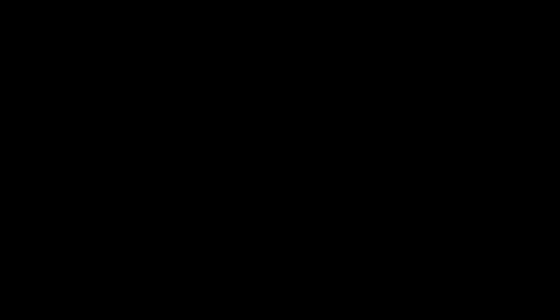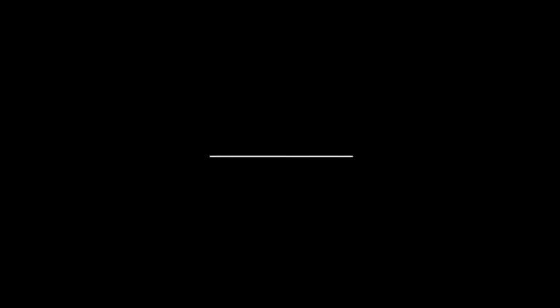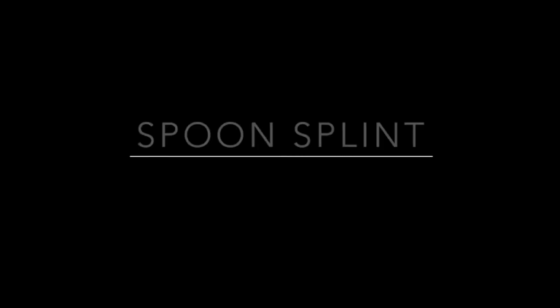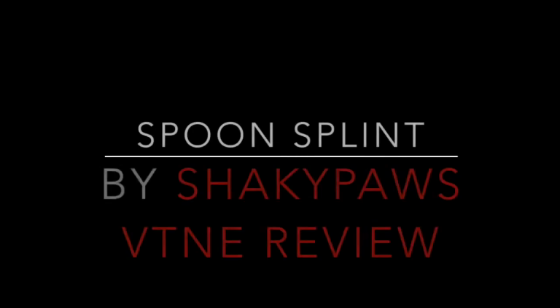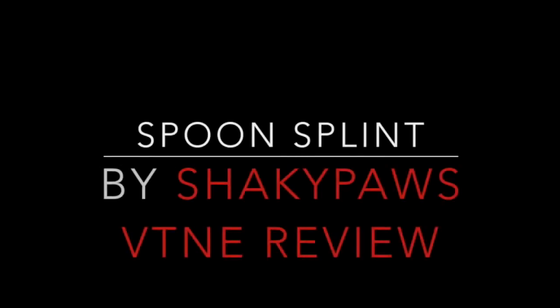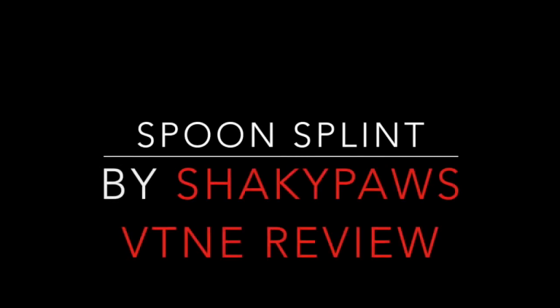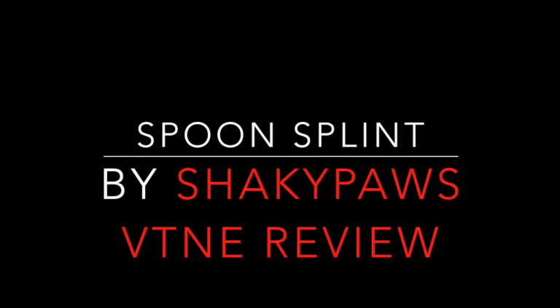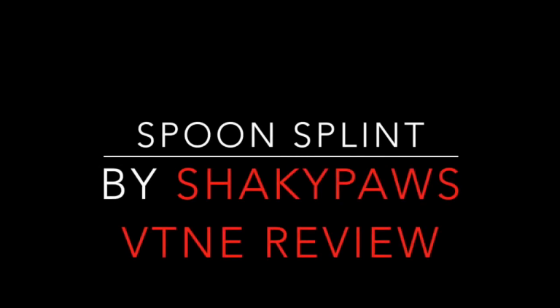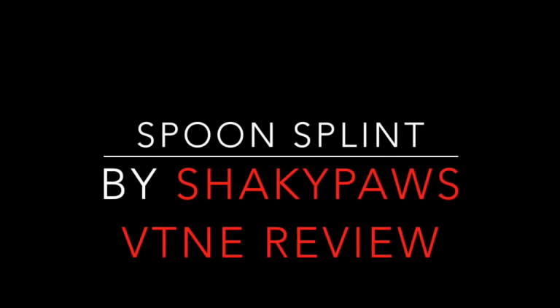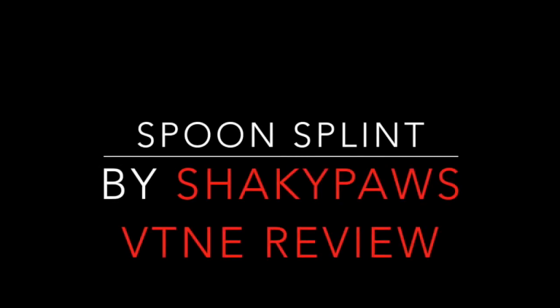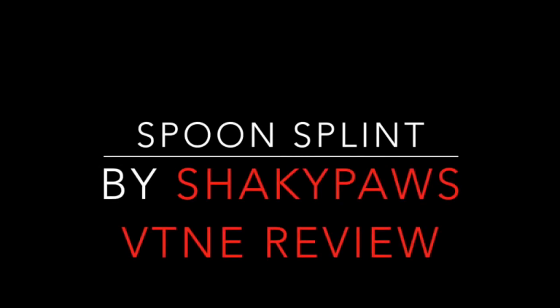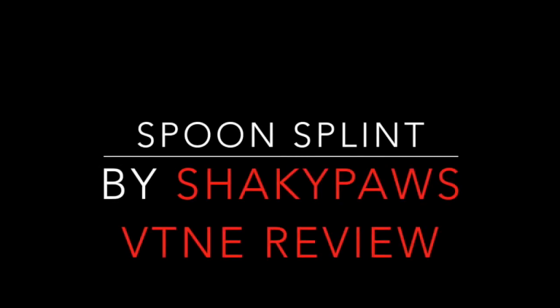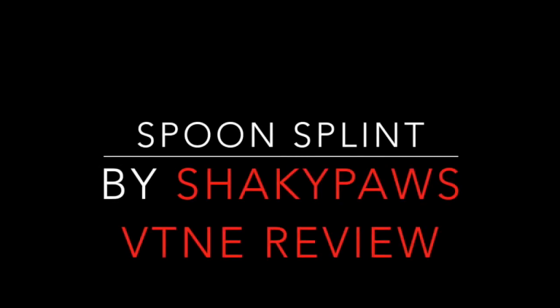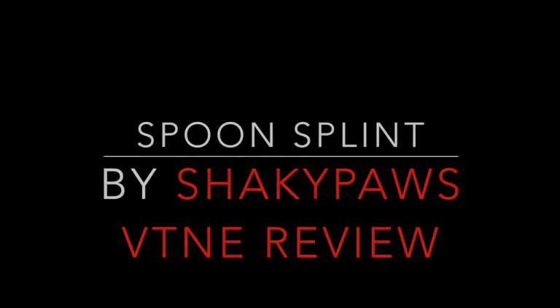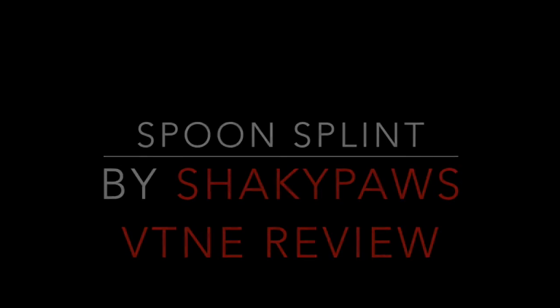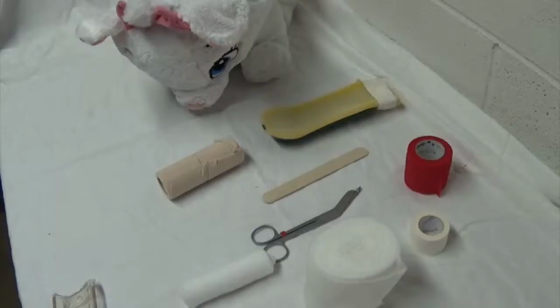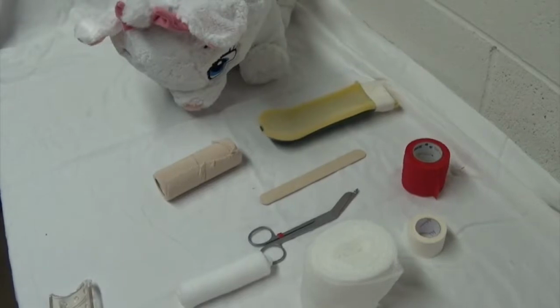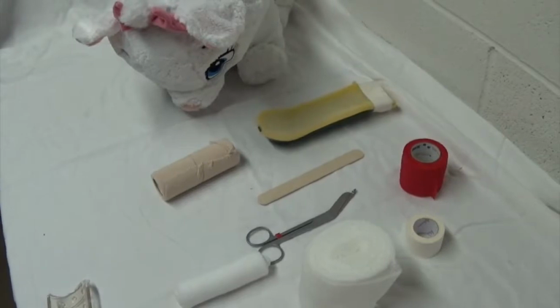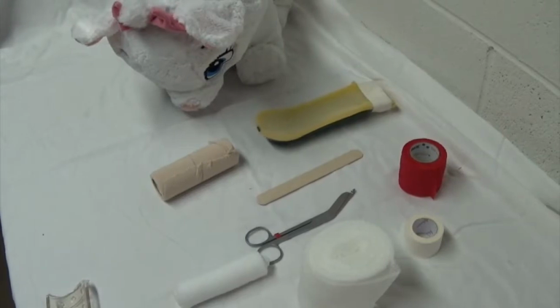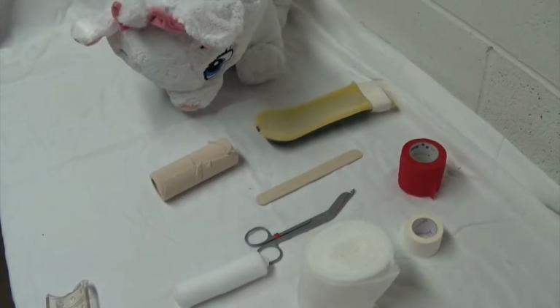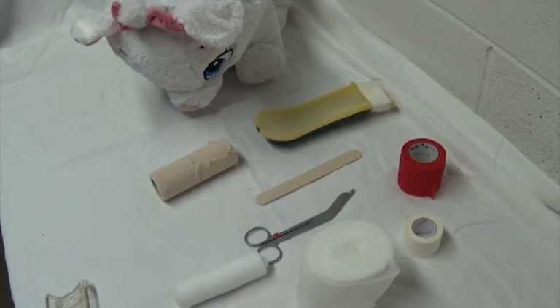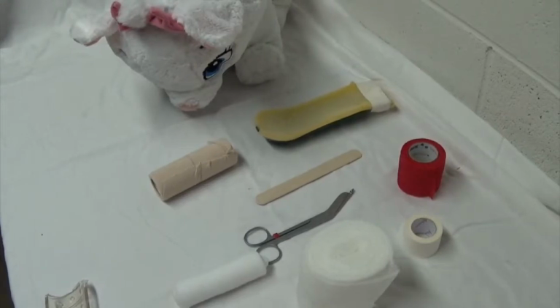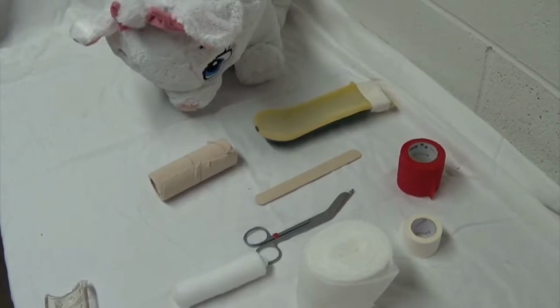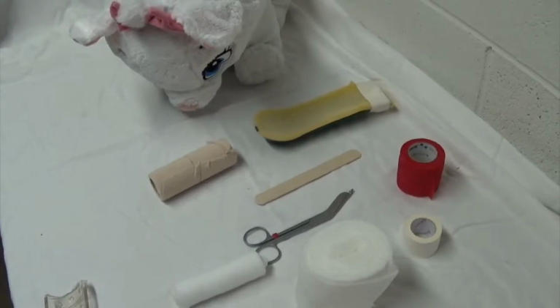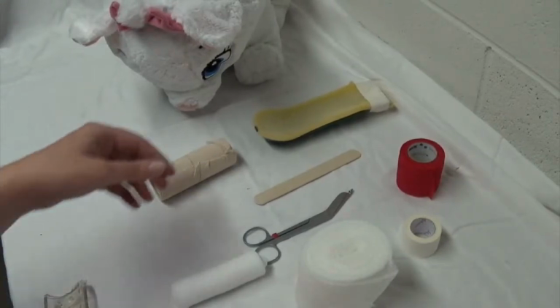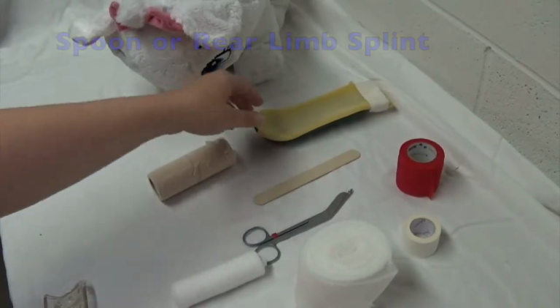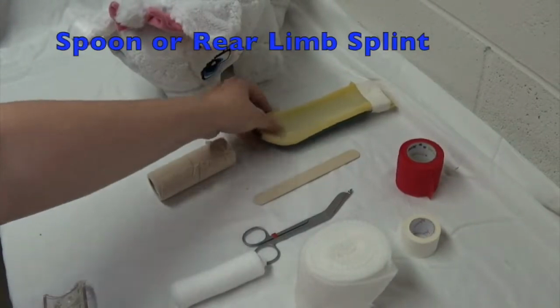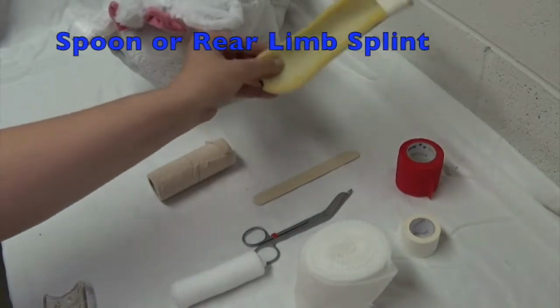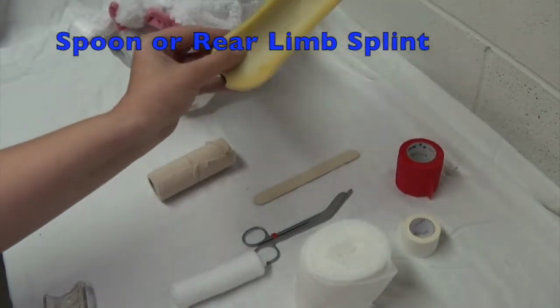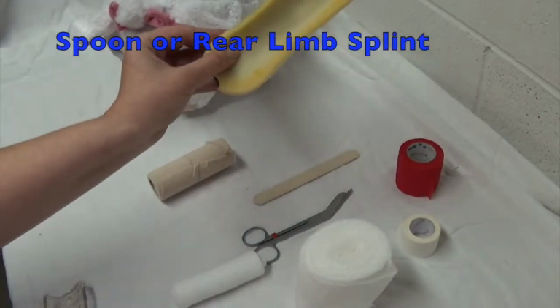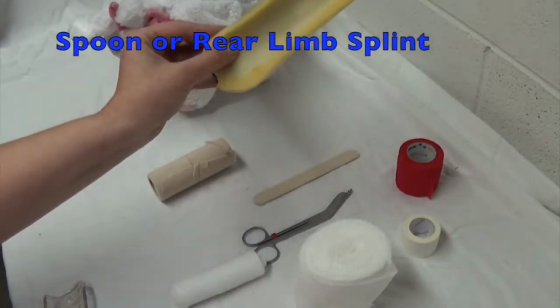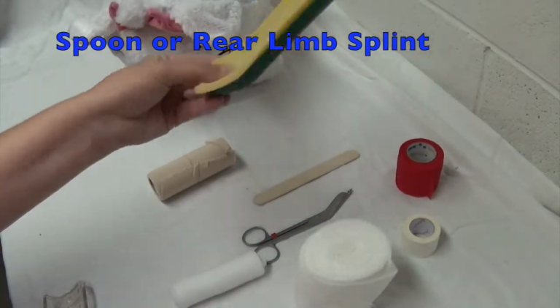Welcome to Spoon Splint Application presented by Shaky Paws. Some of the materials you're going to need for a spoon splint is, of course, going to be the spoon splint itself.